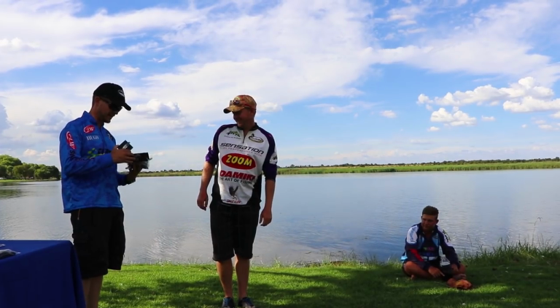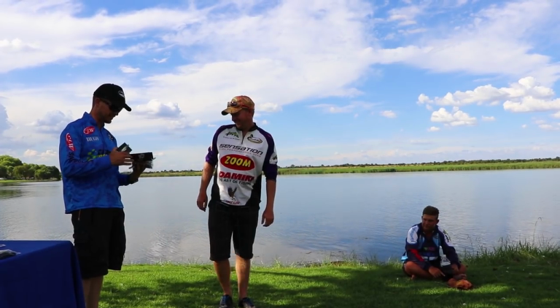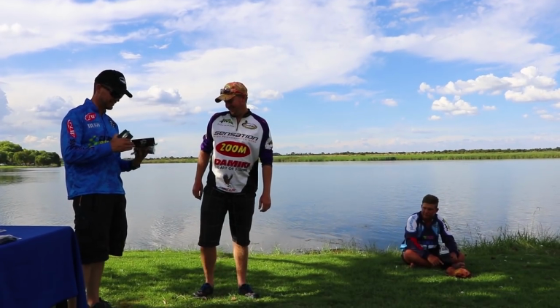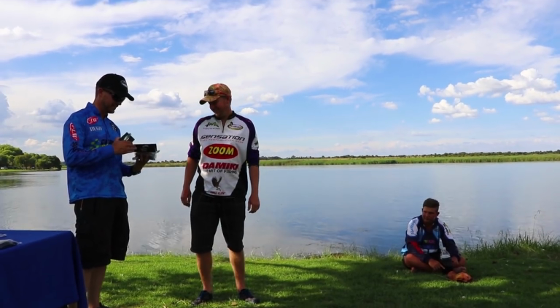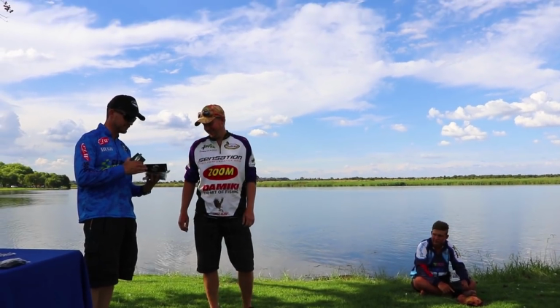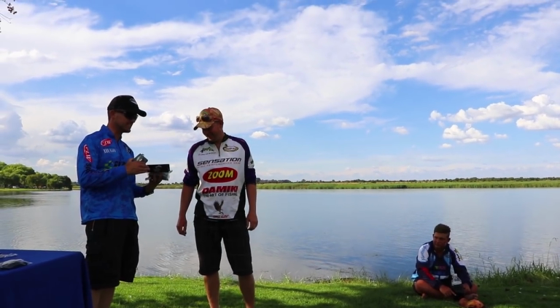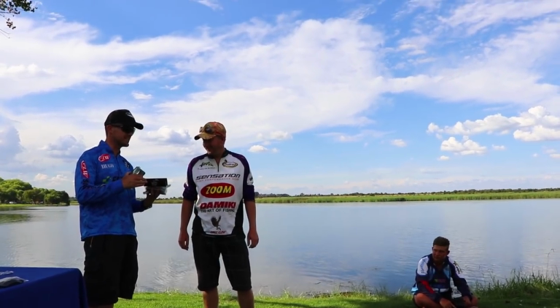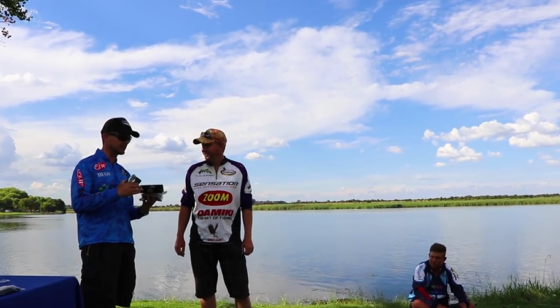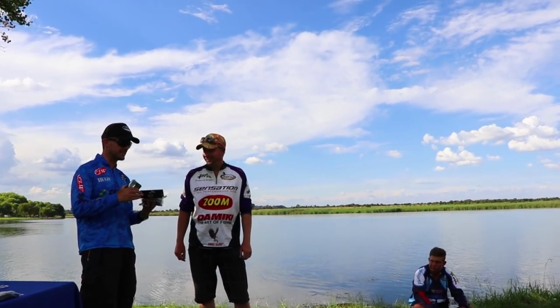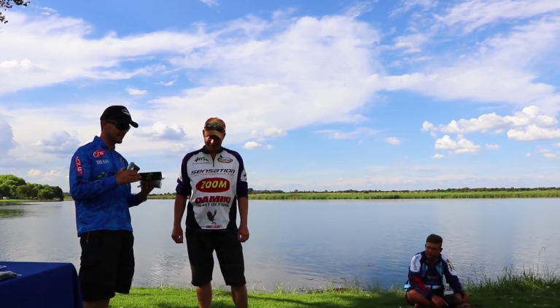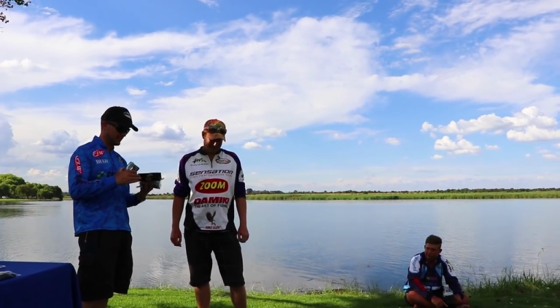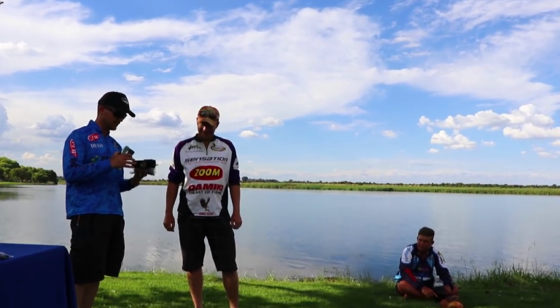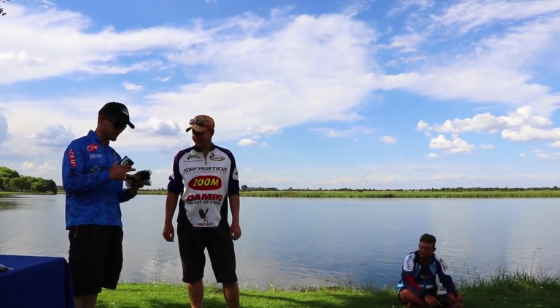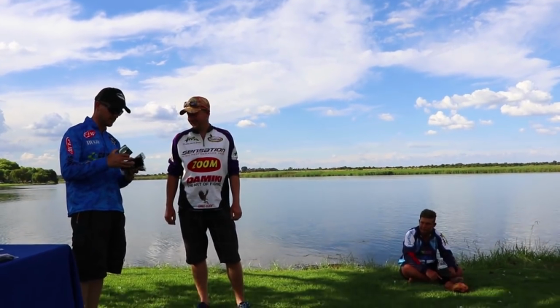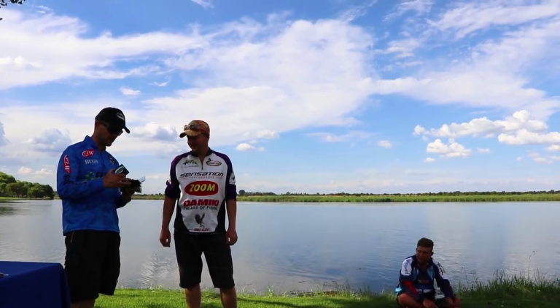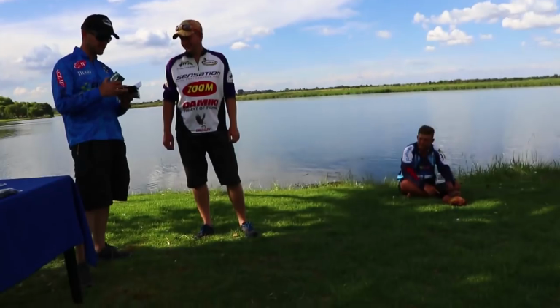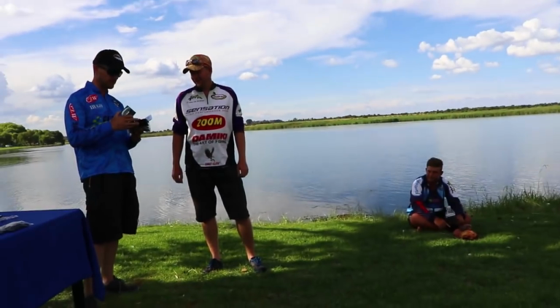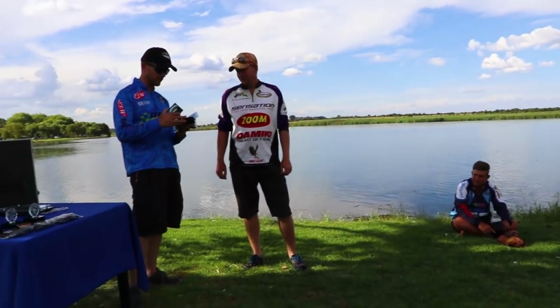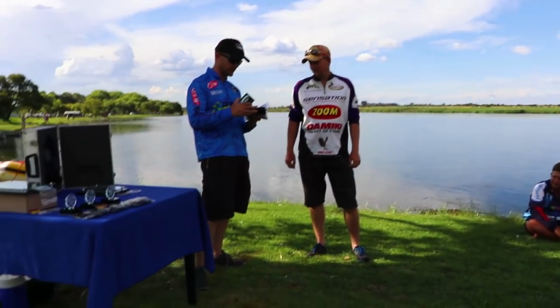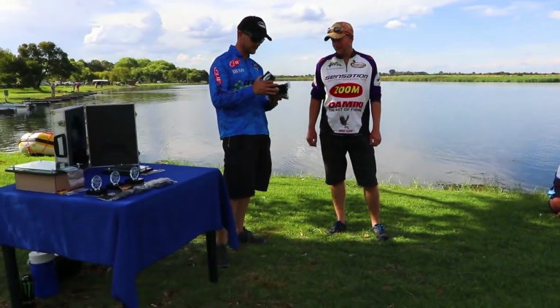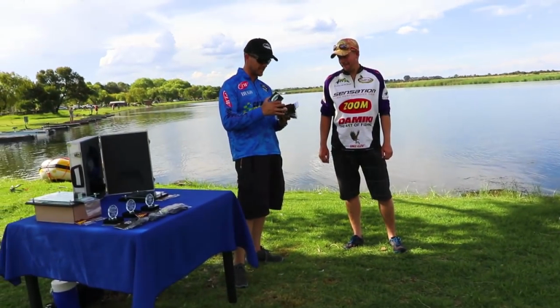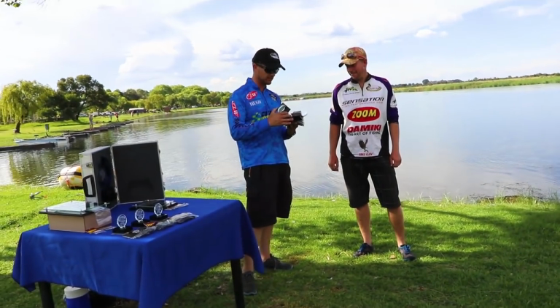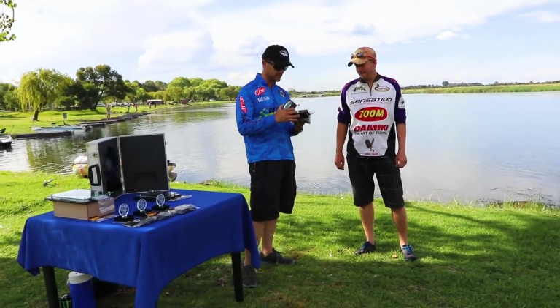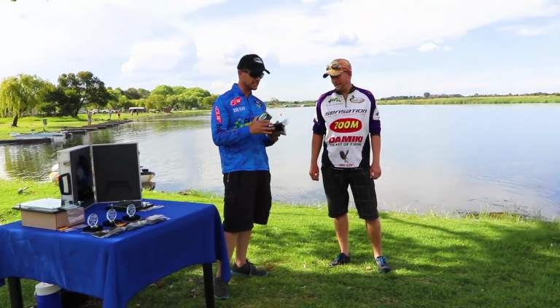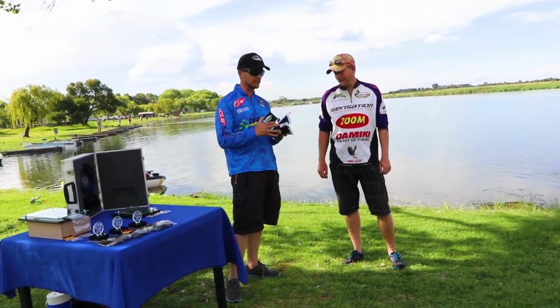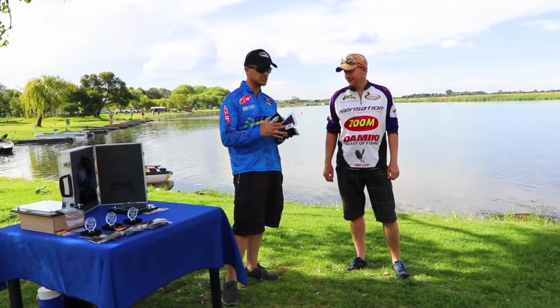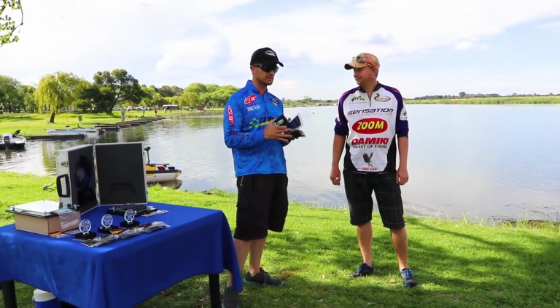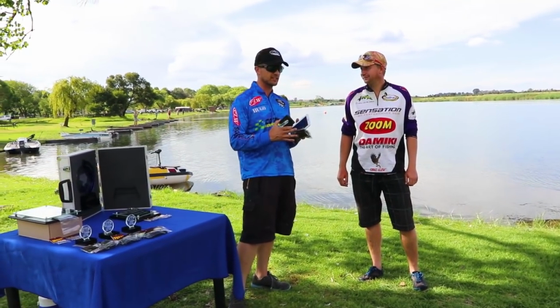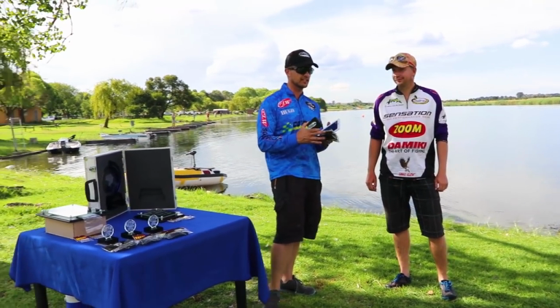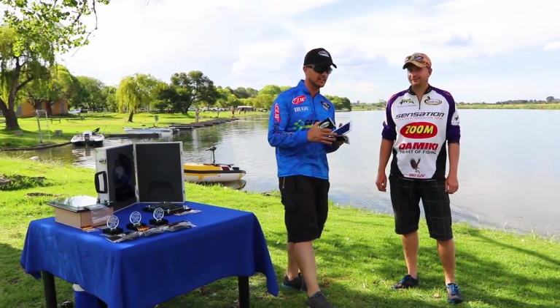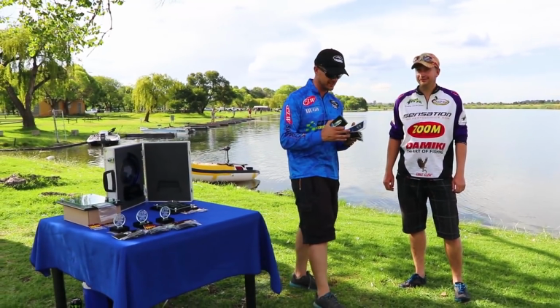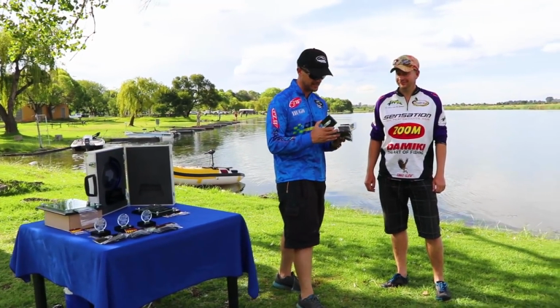Some Eti's Secret baits and also some weights from Timmels Tackle. Thank you very much Timmels Tackle and Eti's Baits.